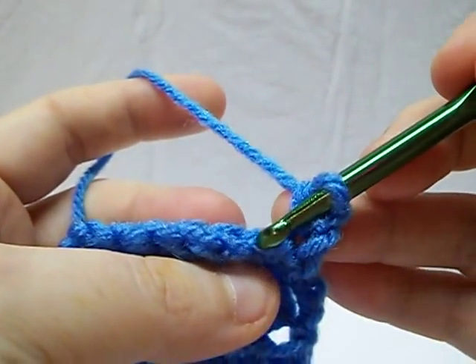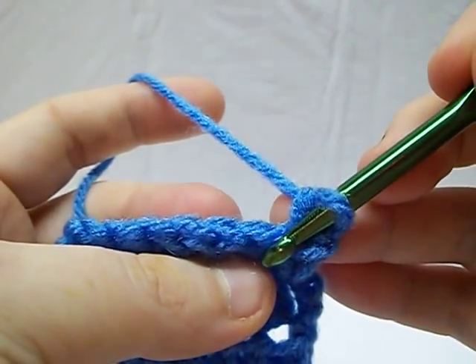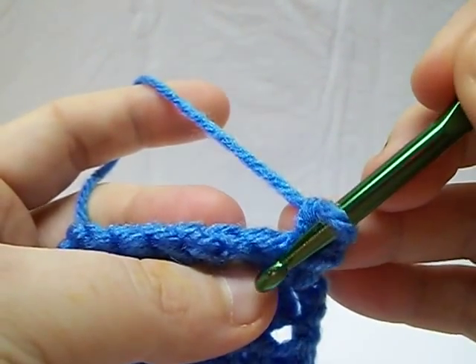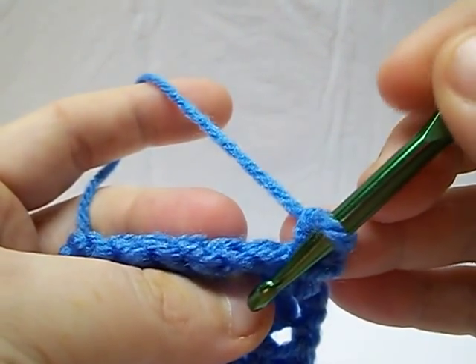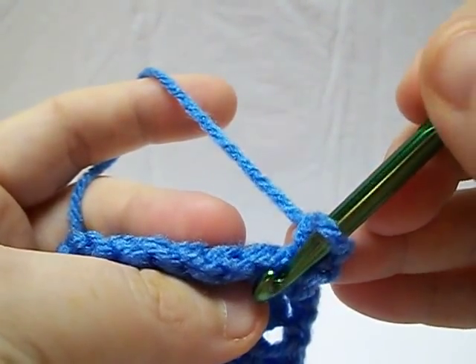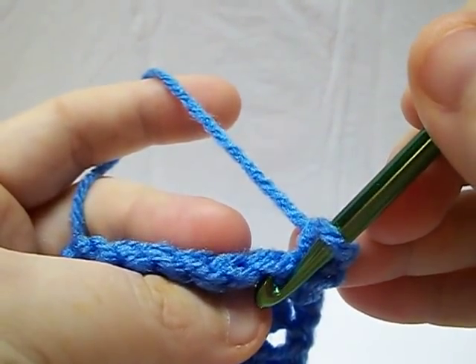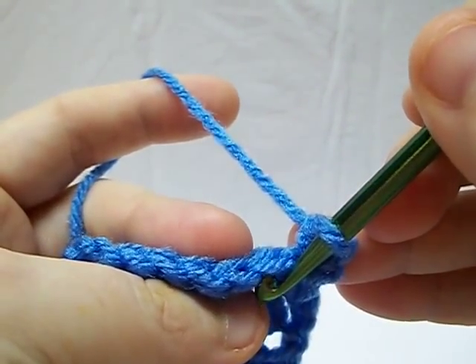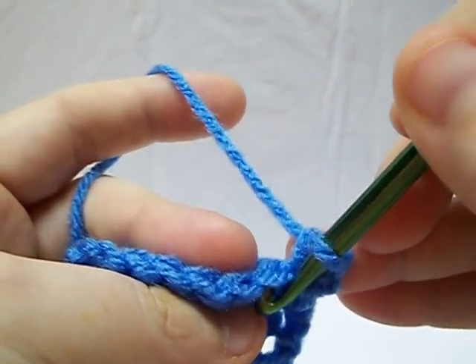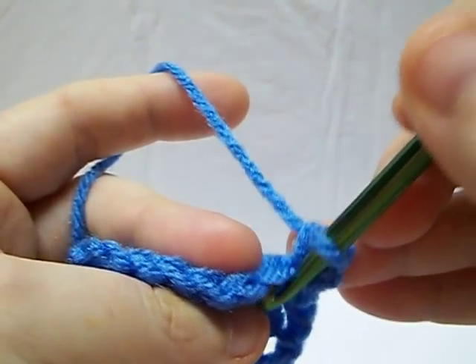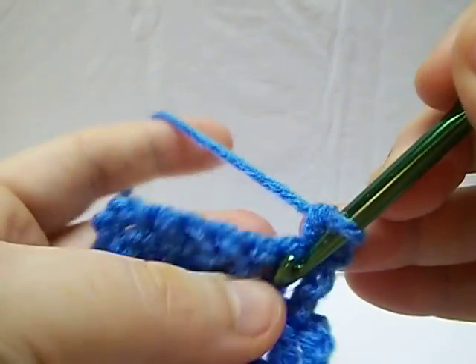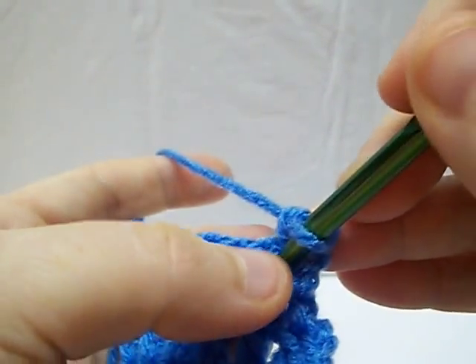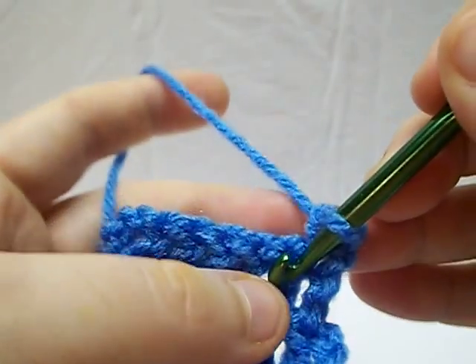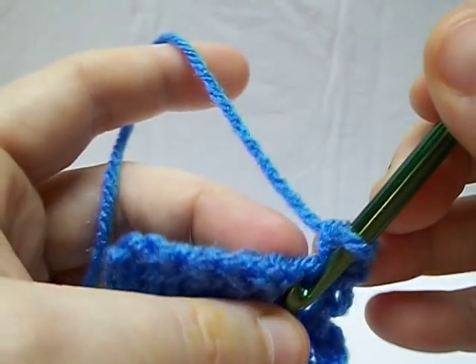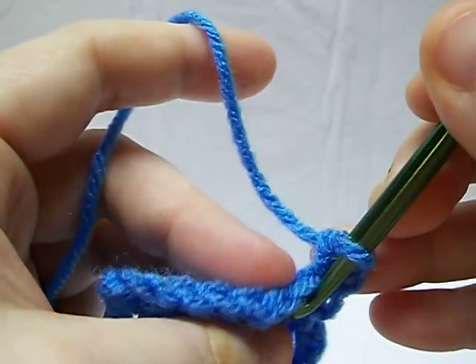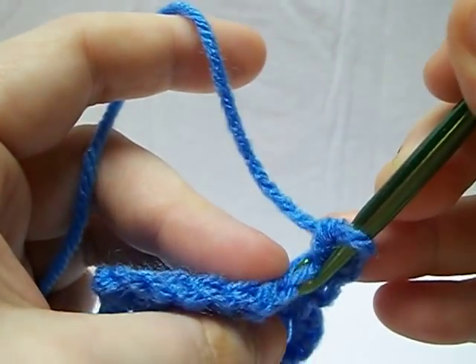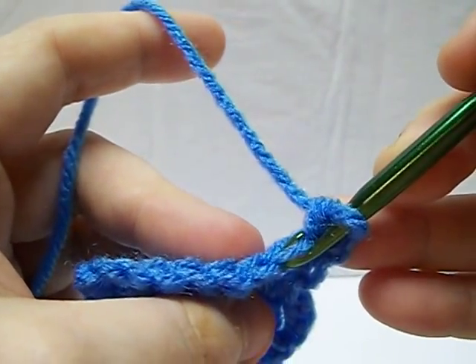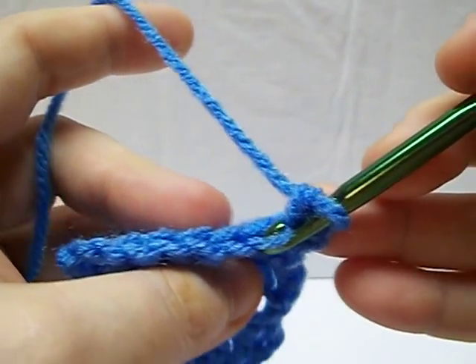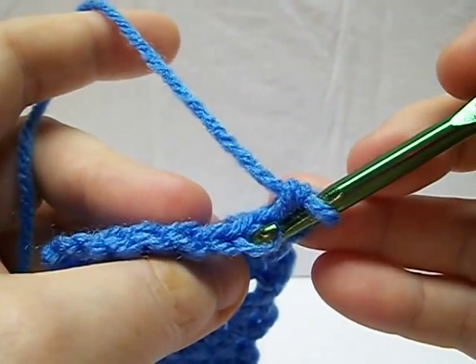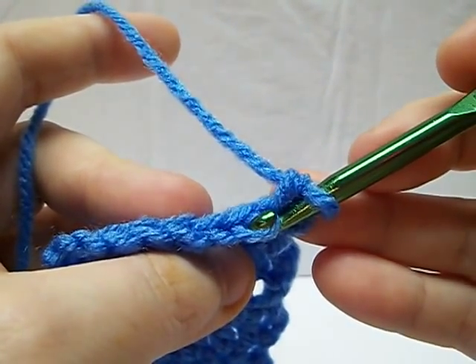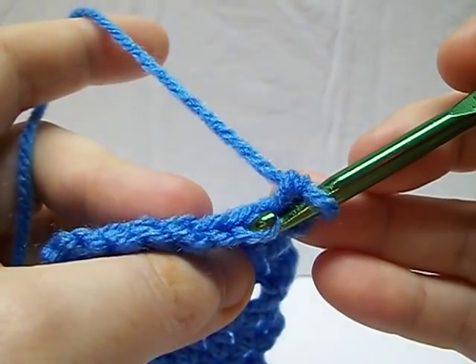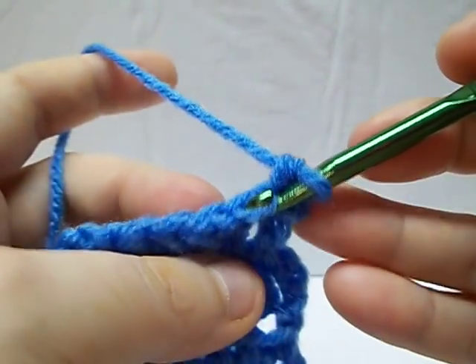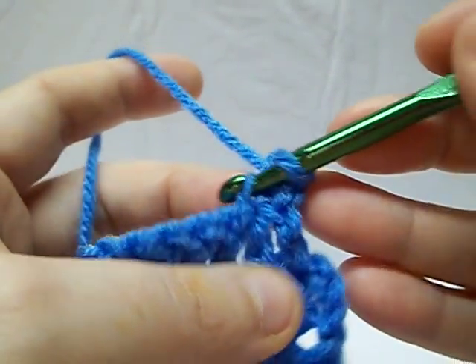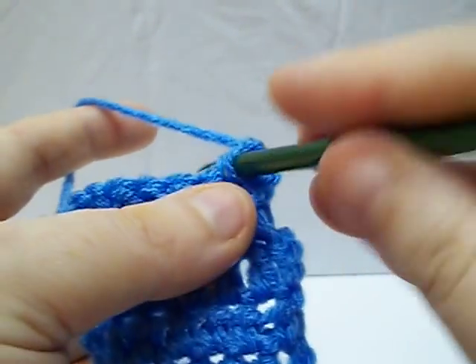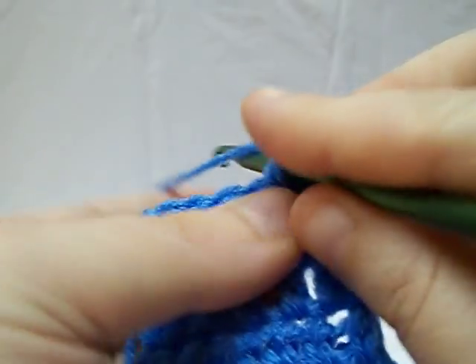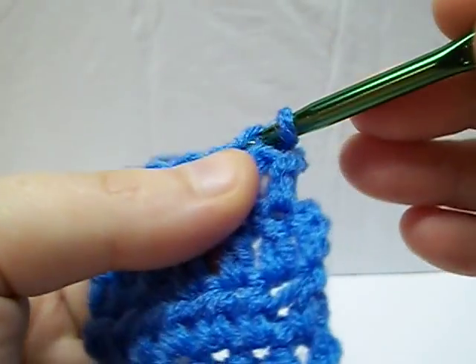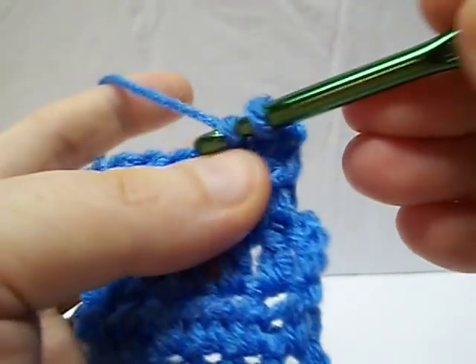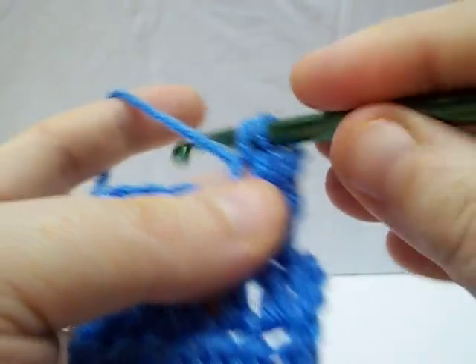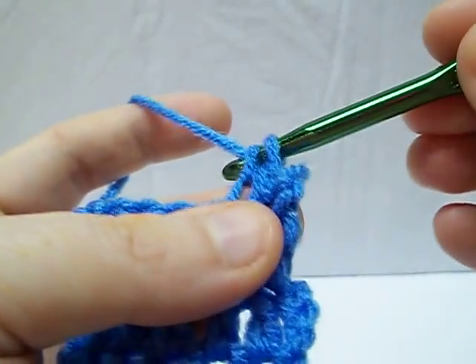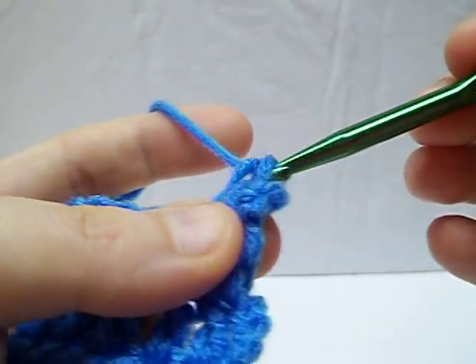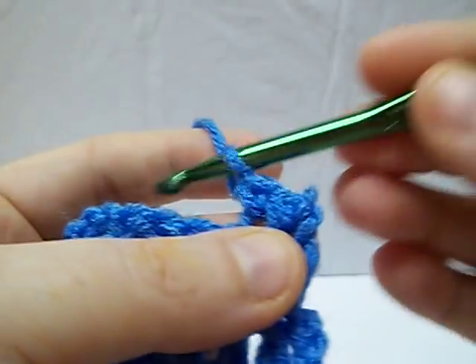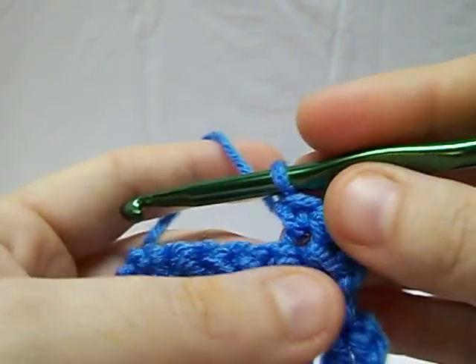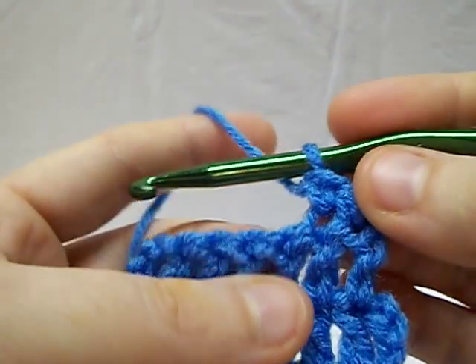If it tells you to go through front loop only, I tend to use the hook here to do that — it makes it a little bit easier. You're just going to grab one of those two loops and then come through like normal and make your single crochet.